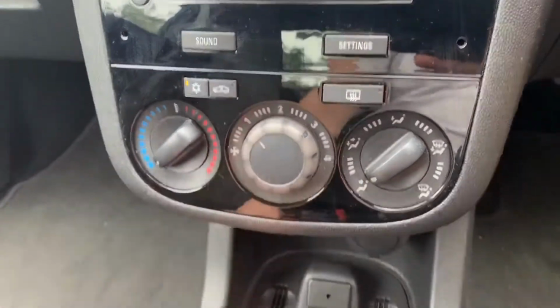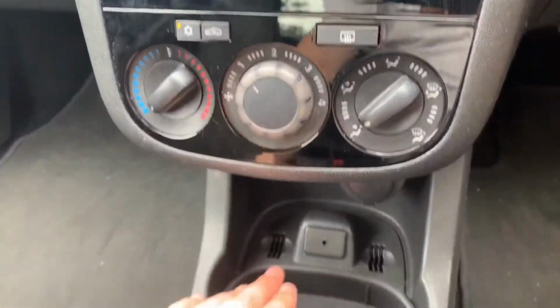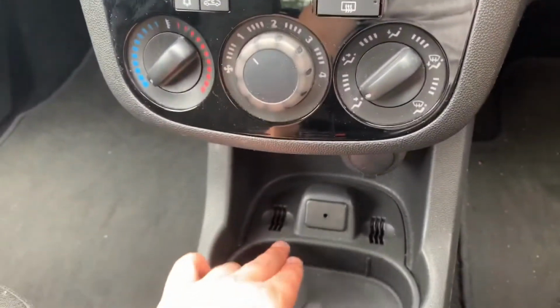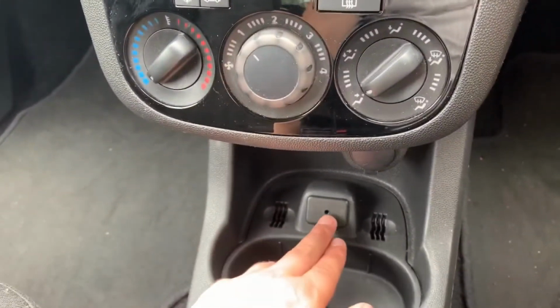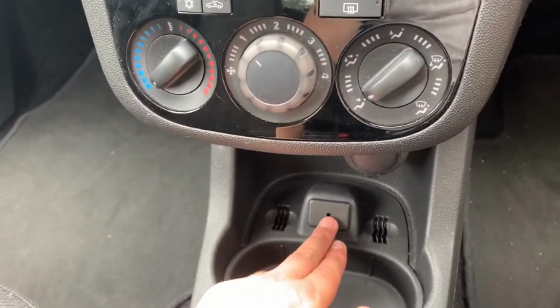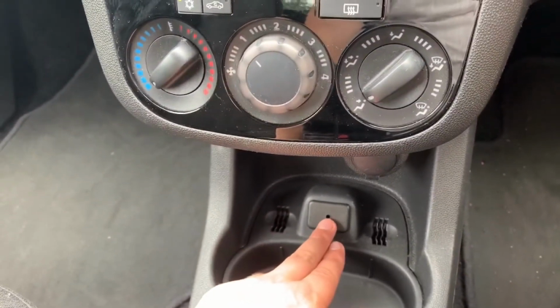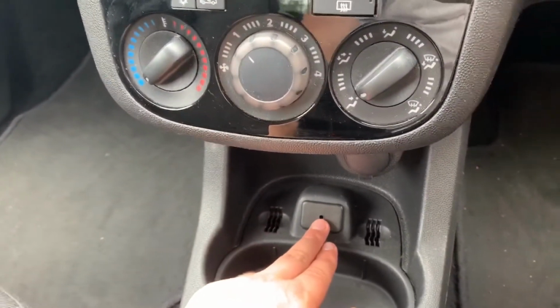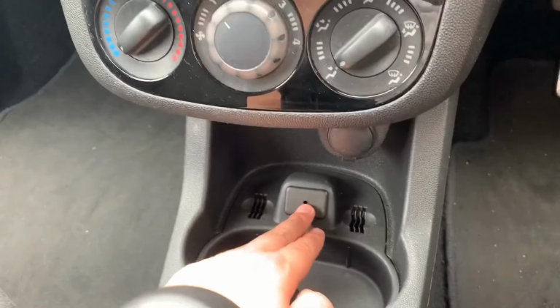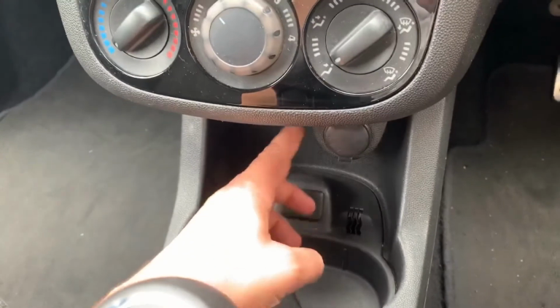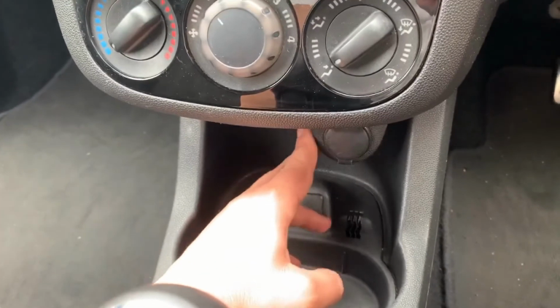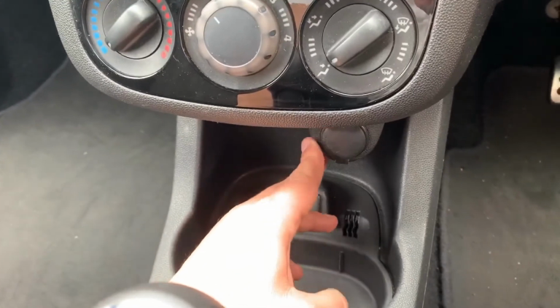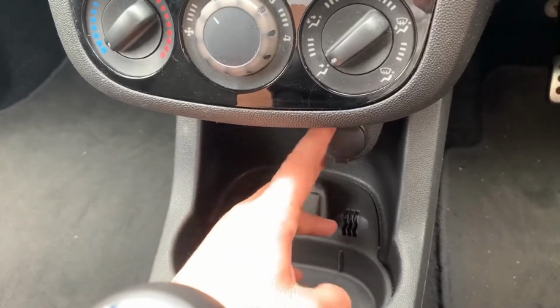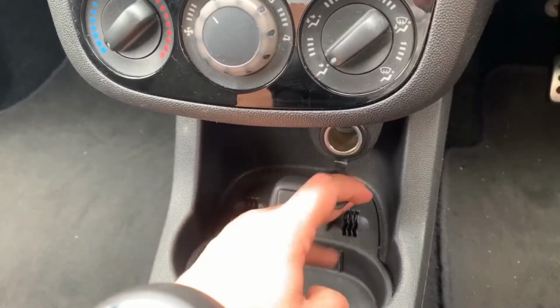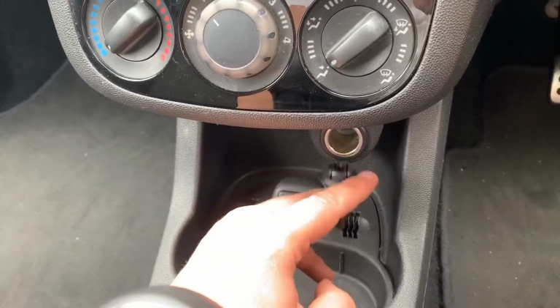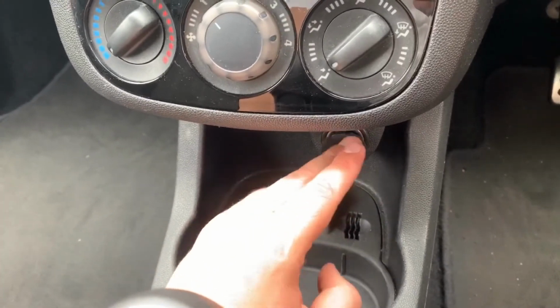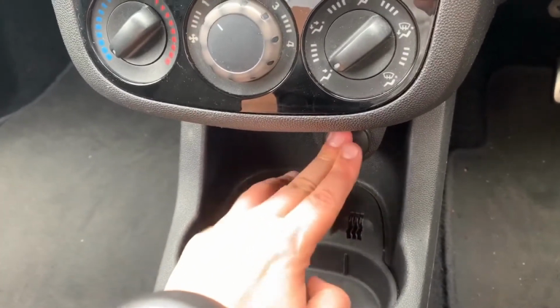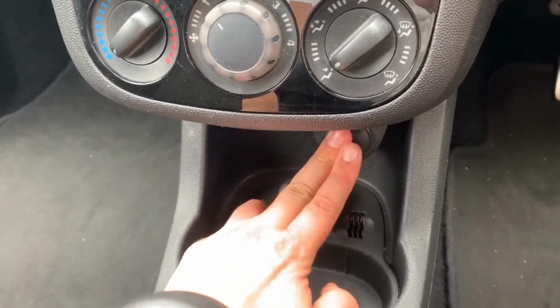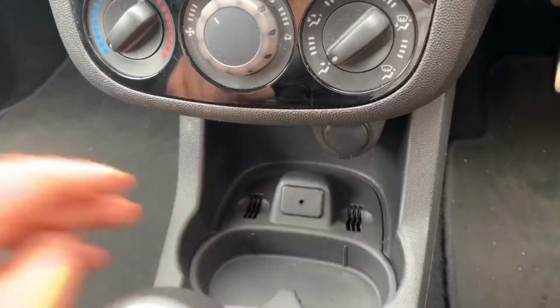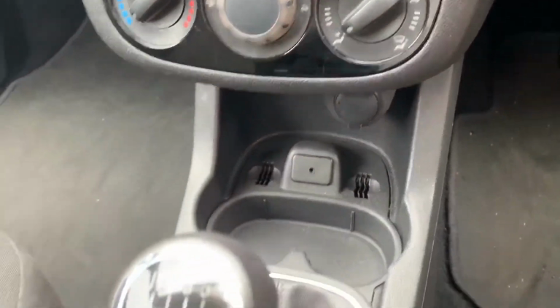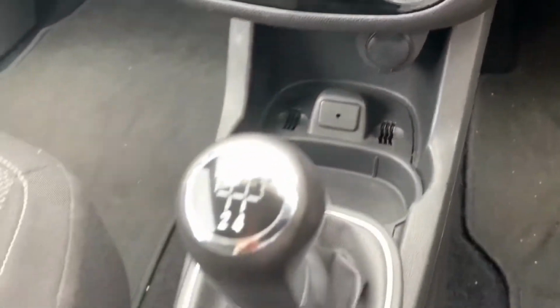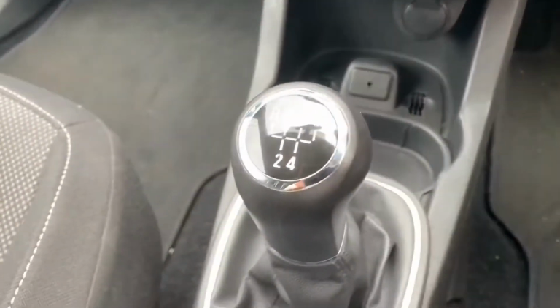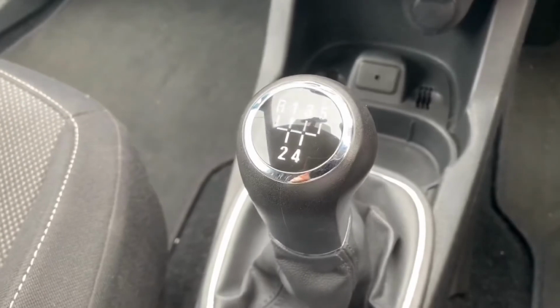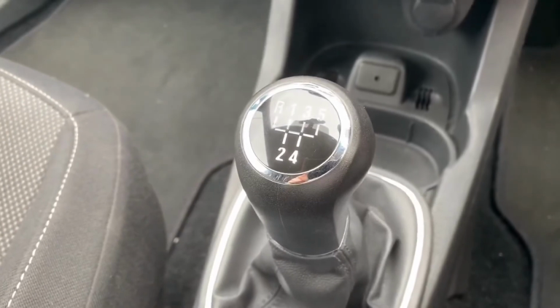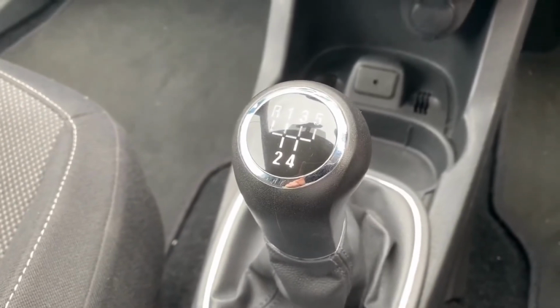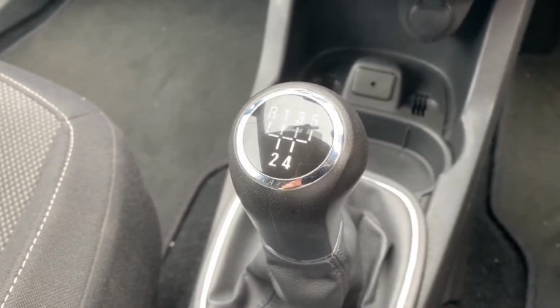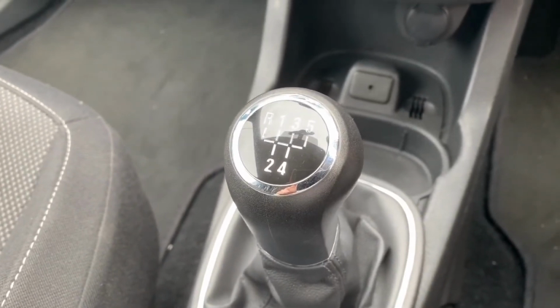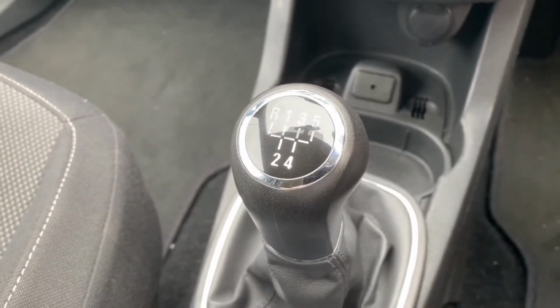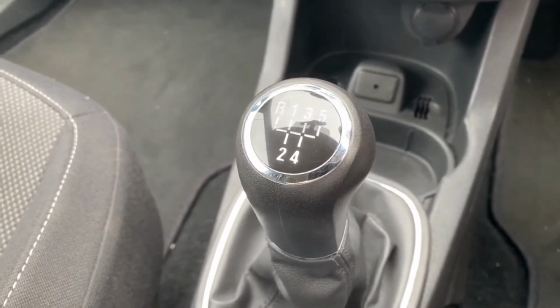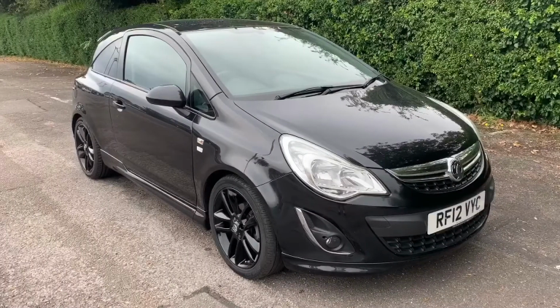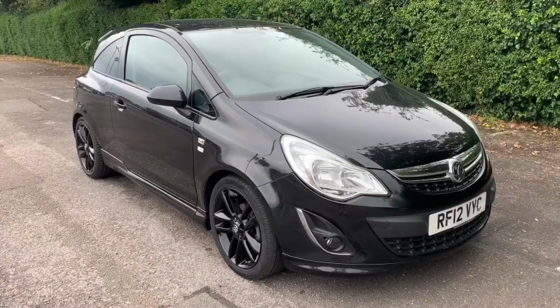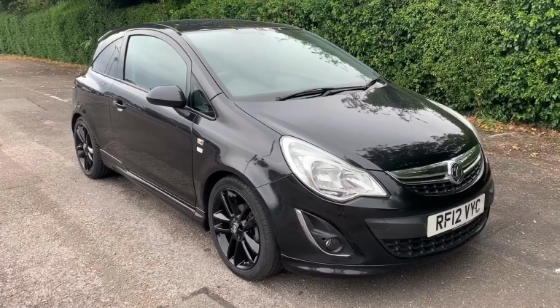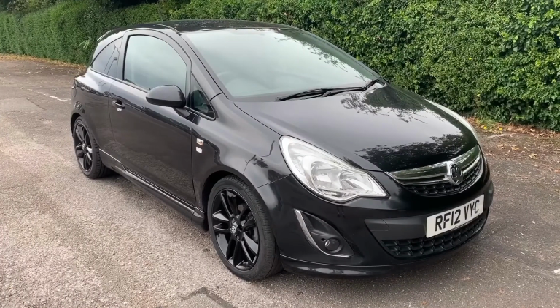Beneath that we have the auxiliary input that I mentioned, a 12-volt charging socket so you can charge your phone for example, and then a five-speed manual gearbox.